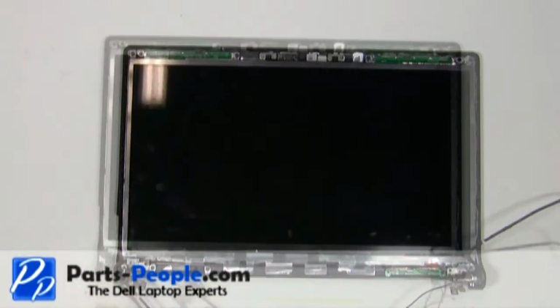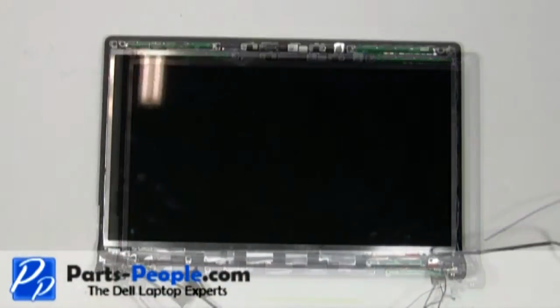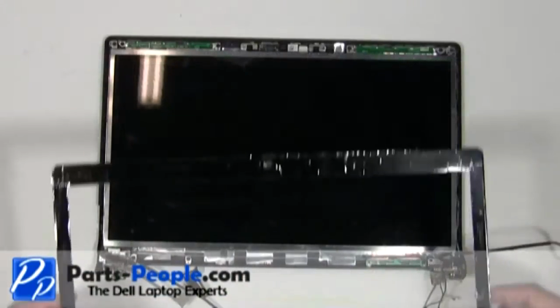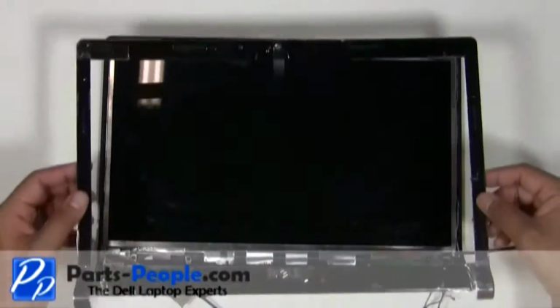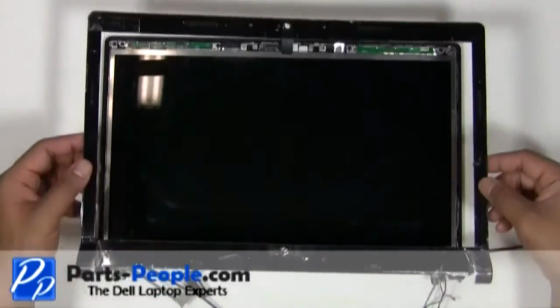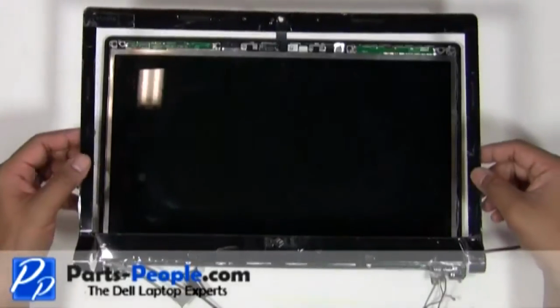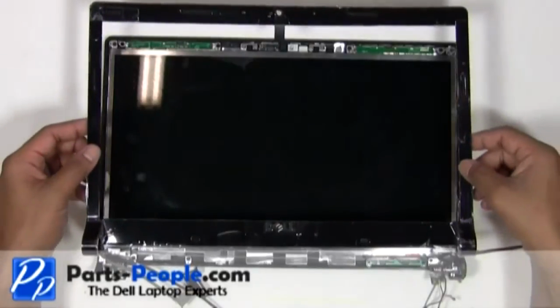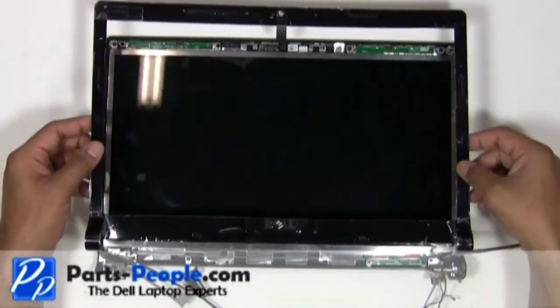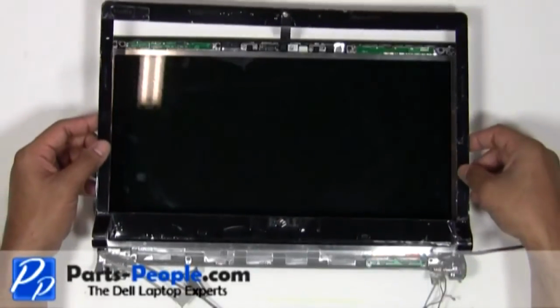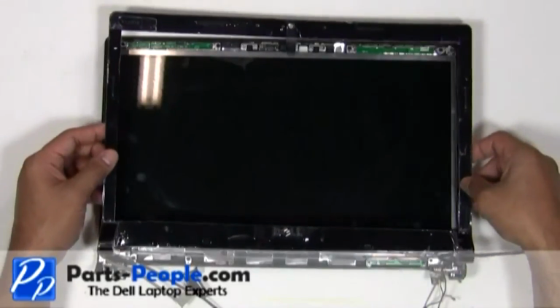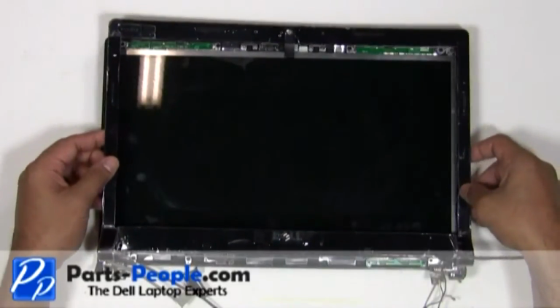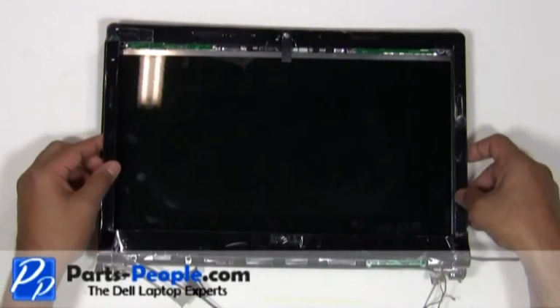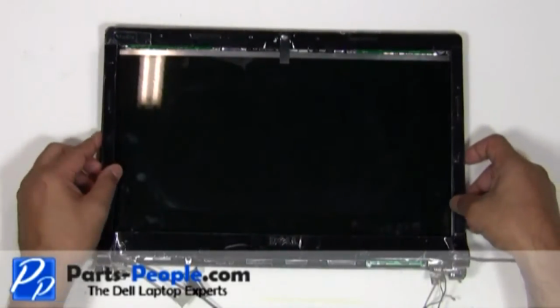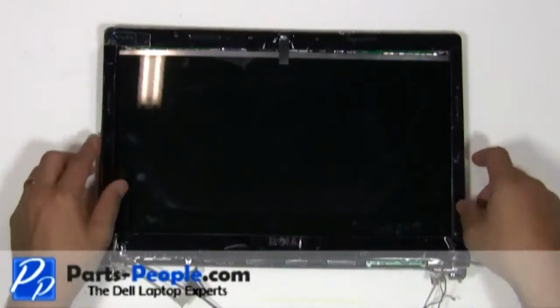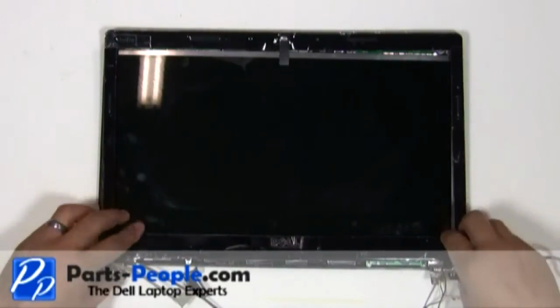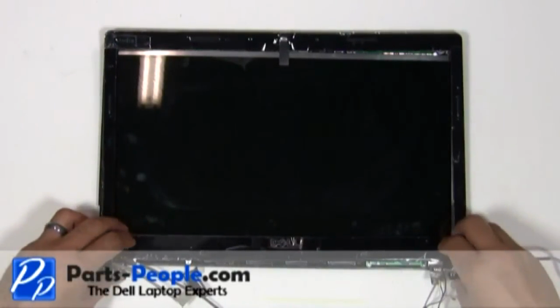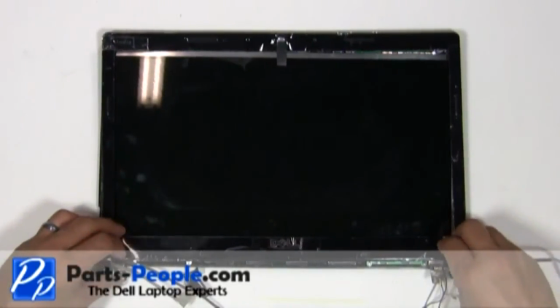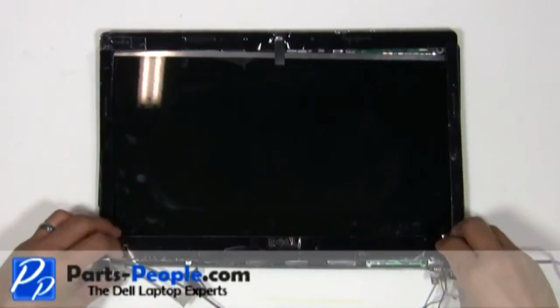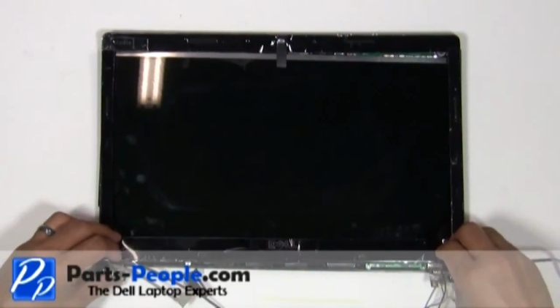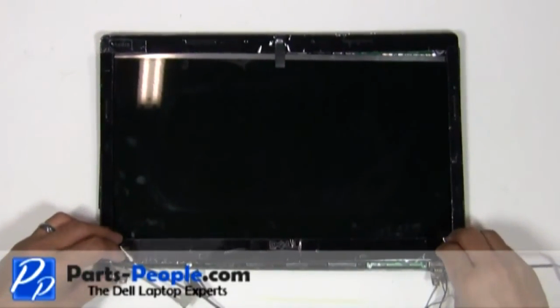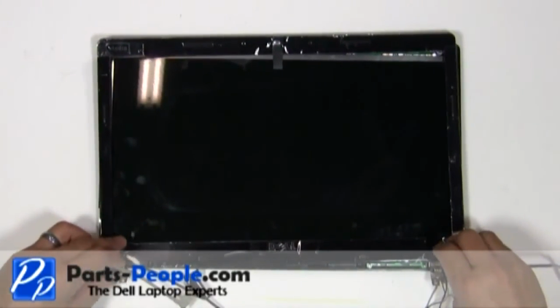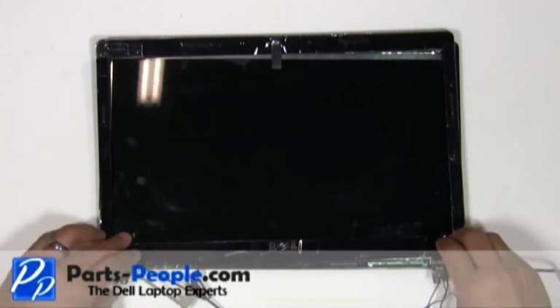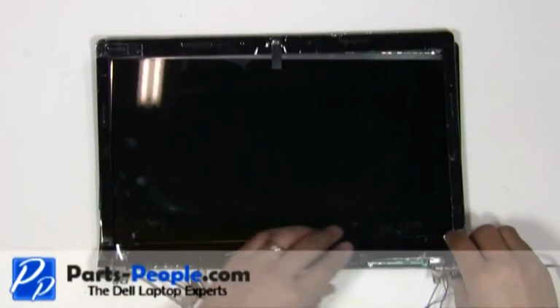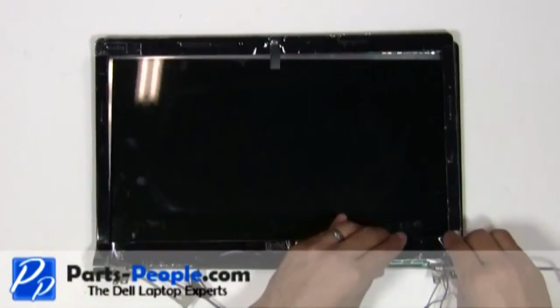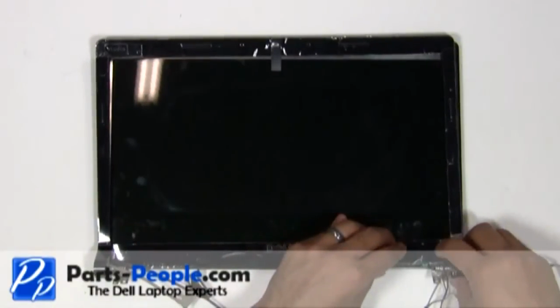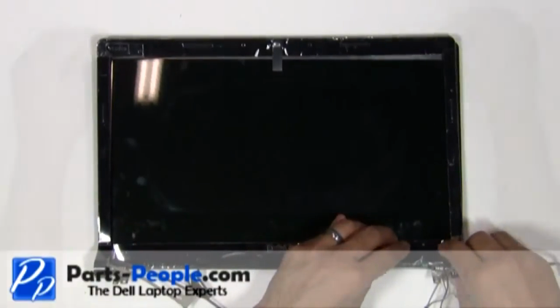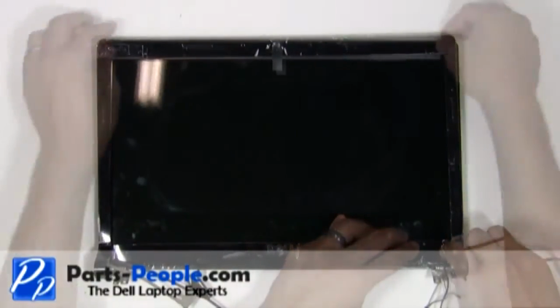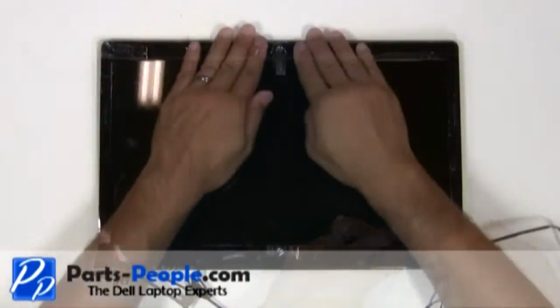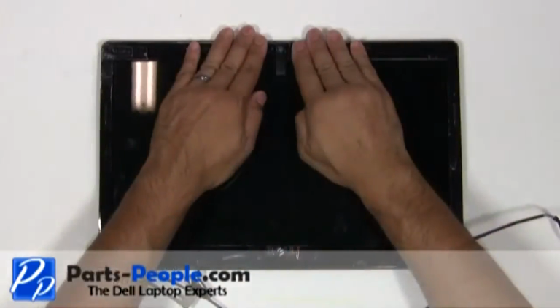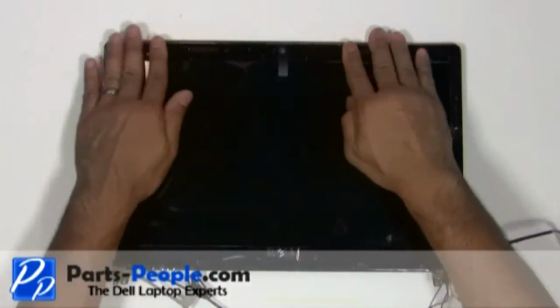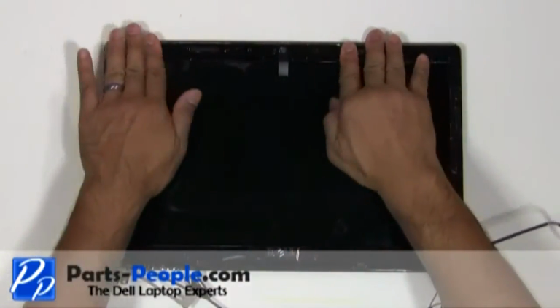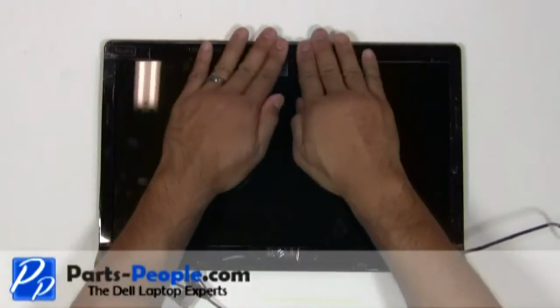Place the display bezel onto the display assembly. With your fingers, work around the edges while snapping the bezel into place.